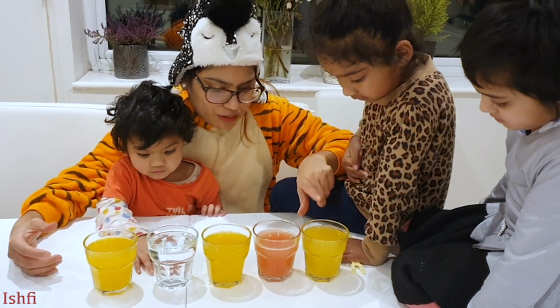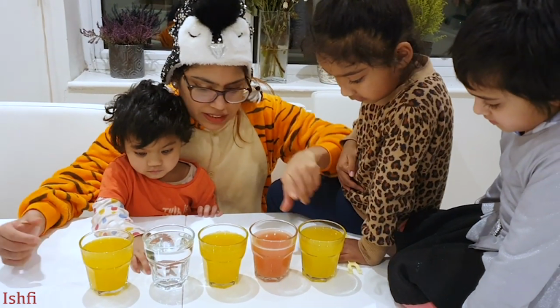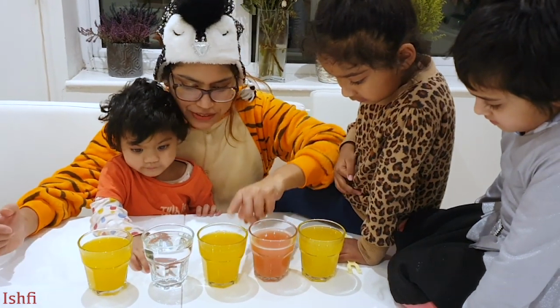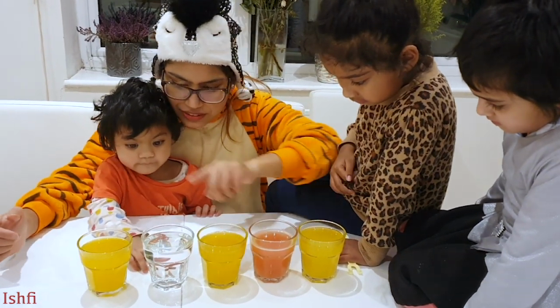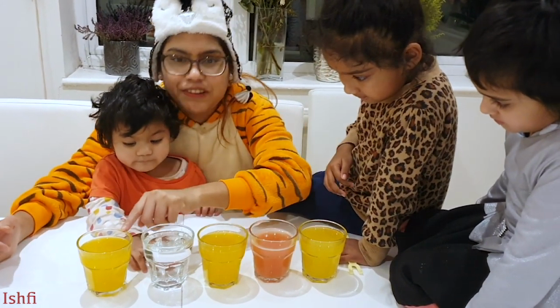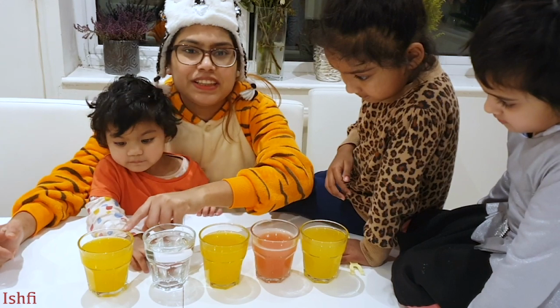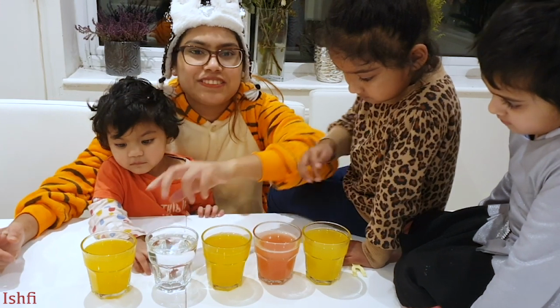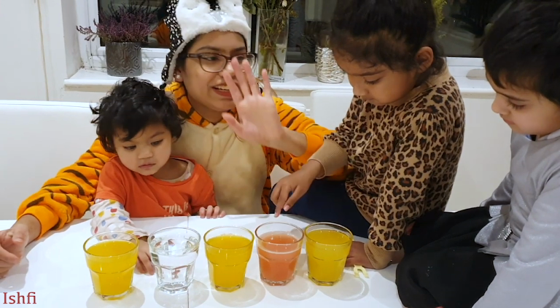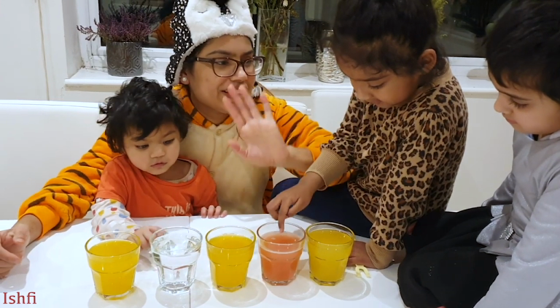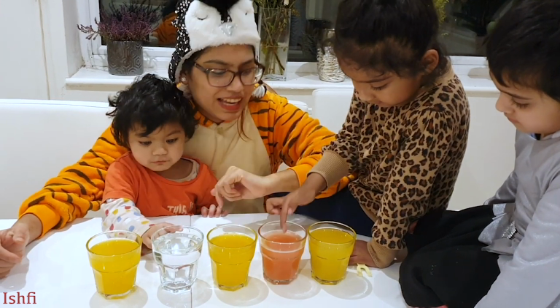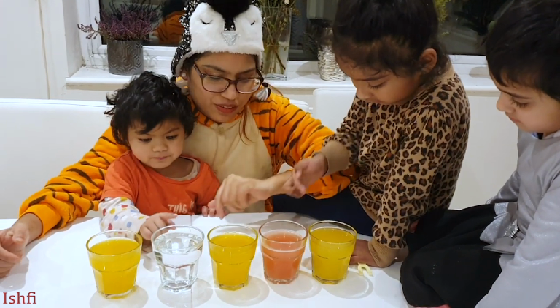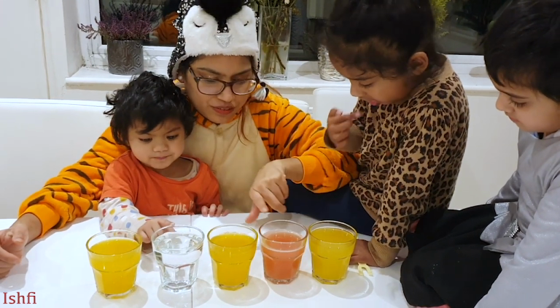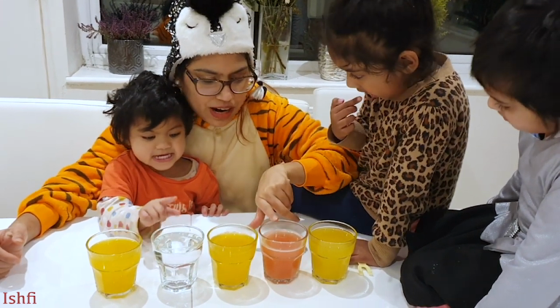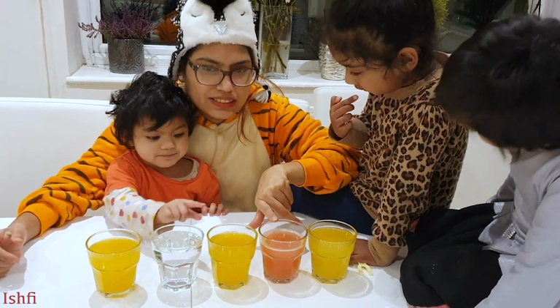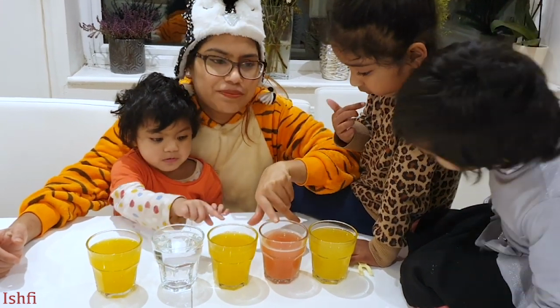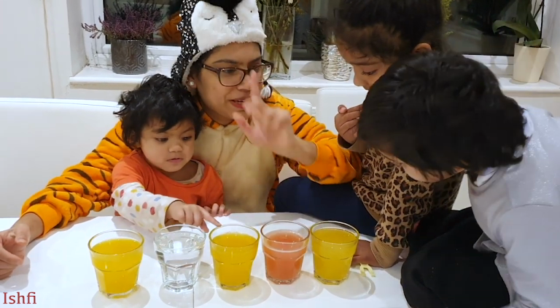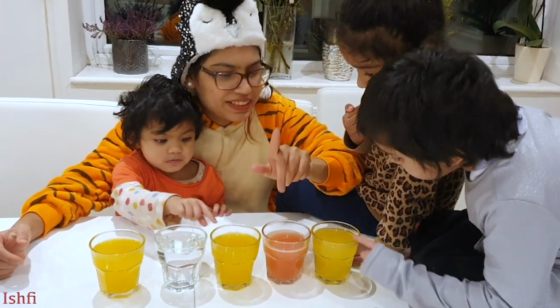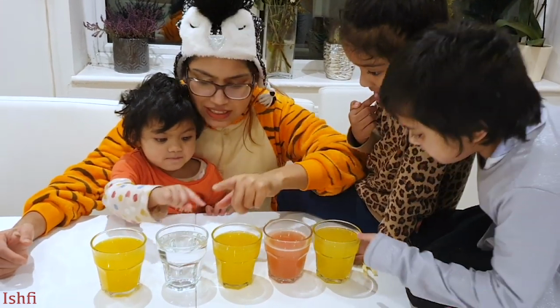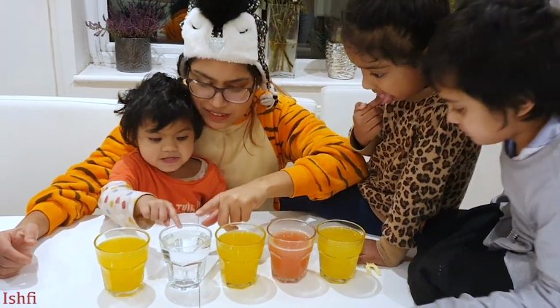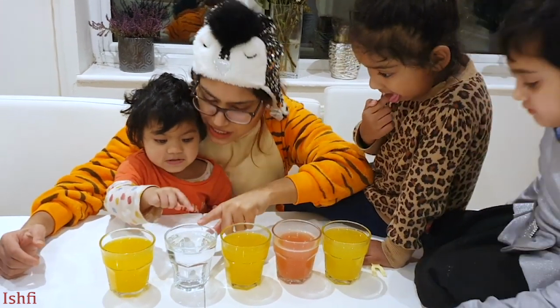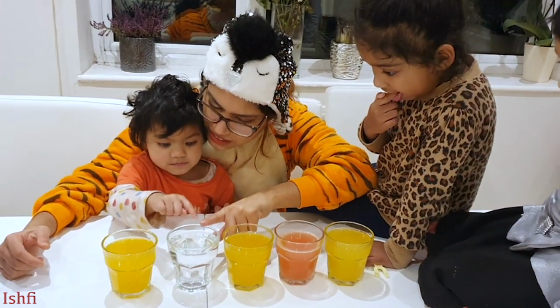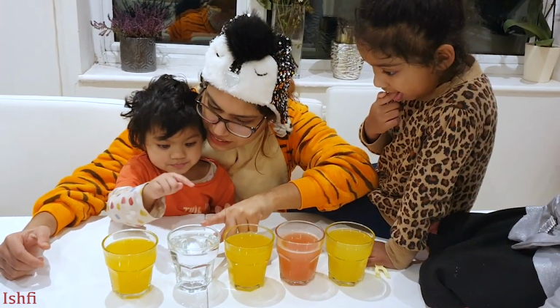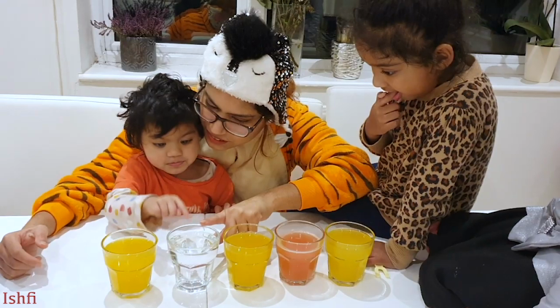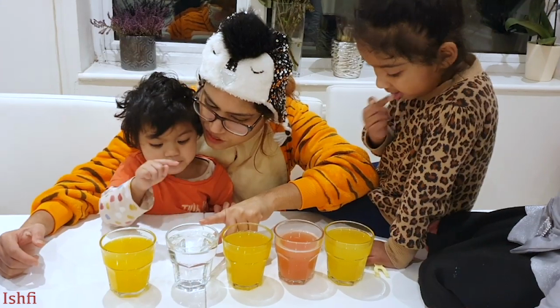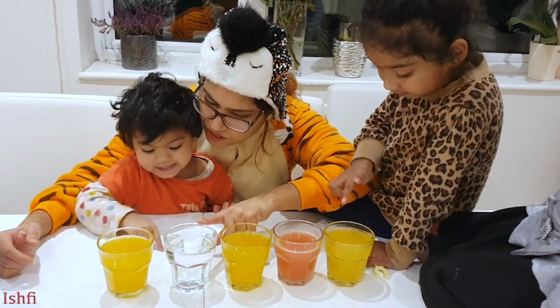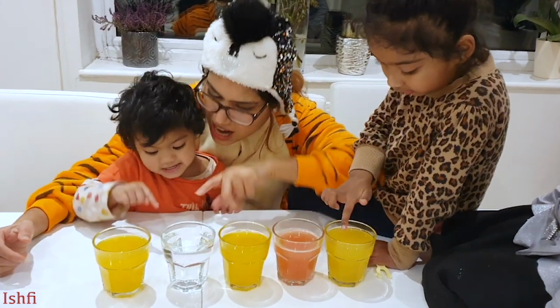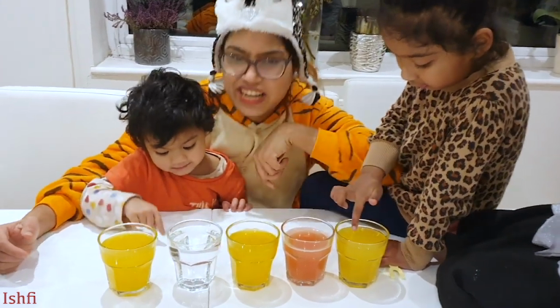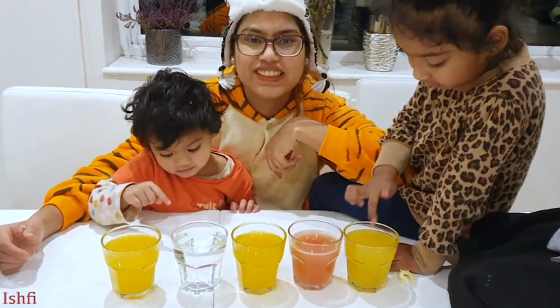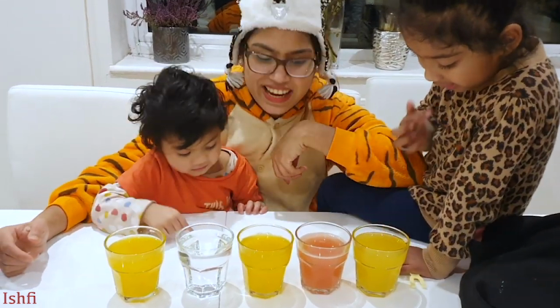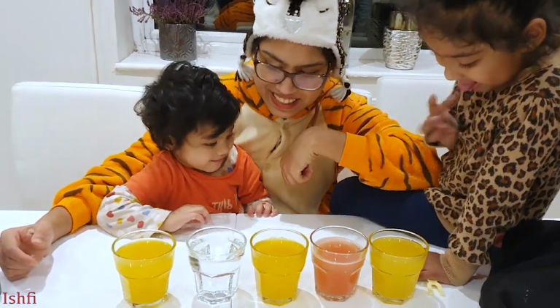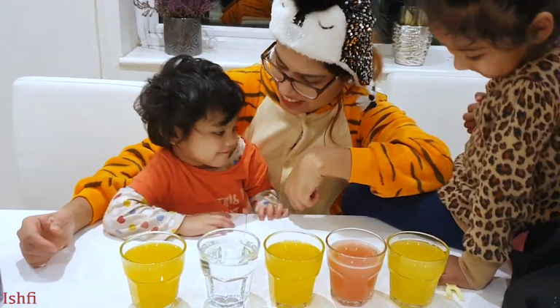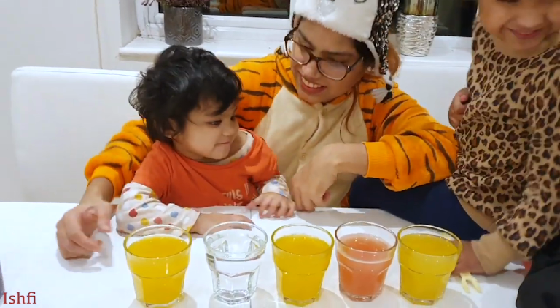One, two, three. Three yellow. One pink and one white. Yay. Yum.